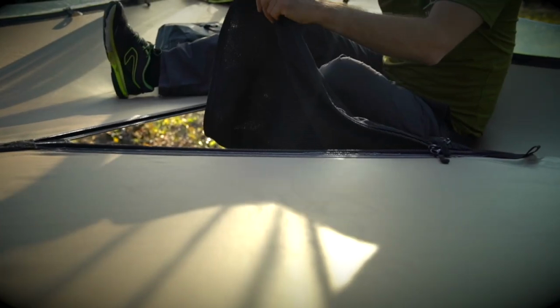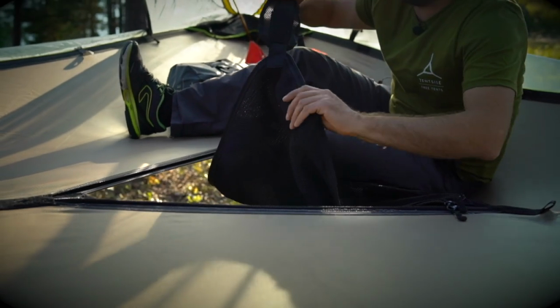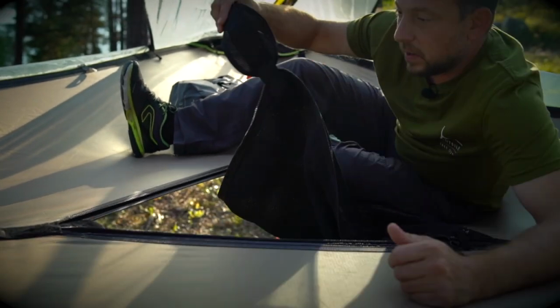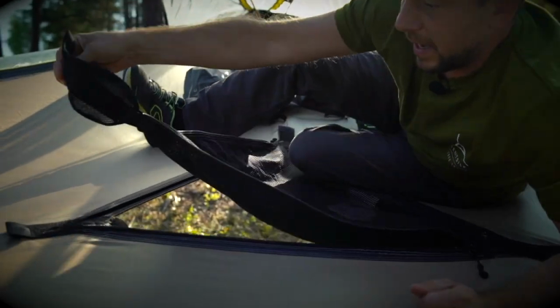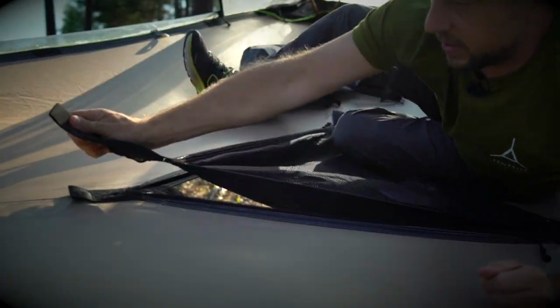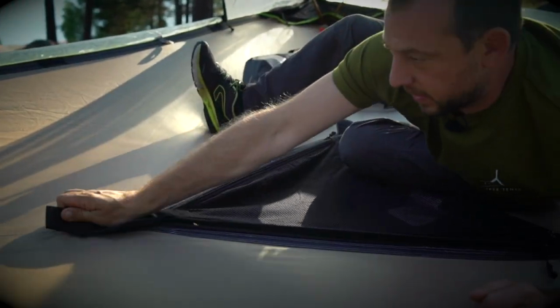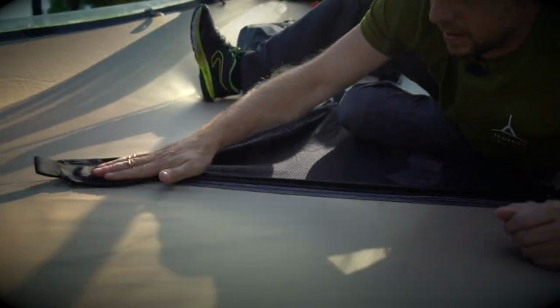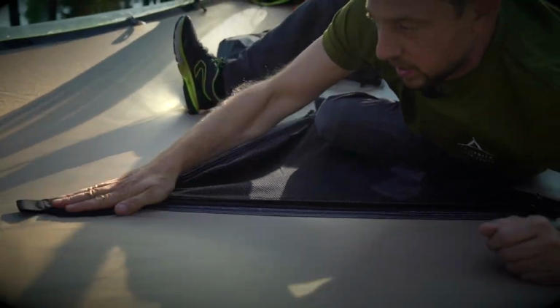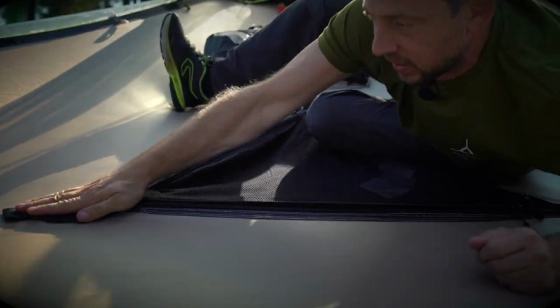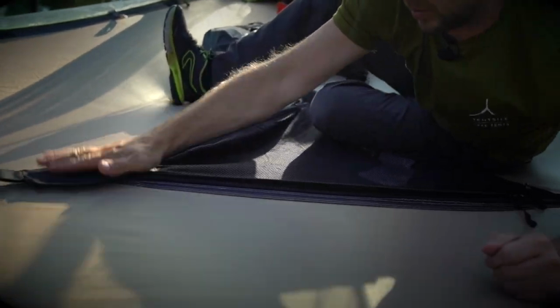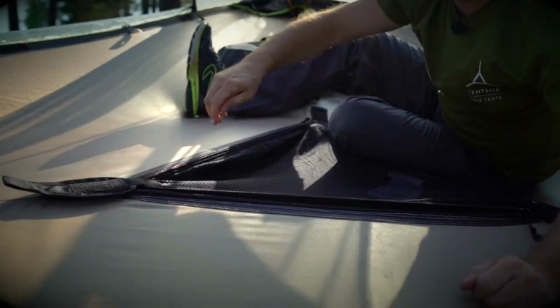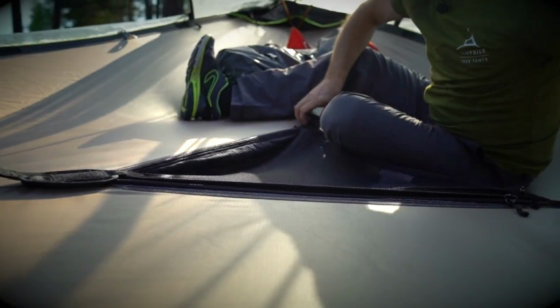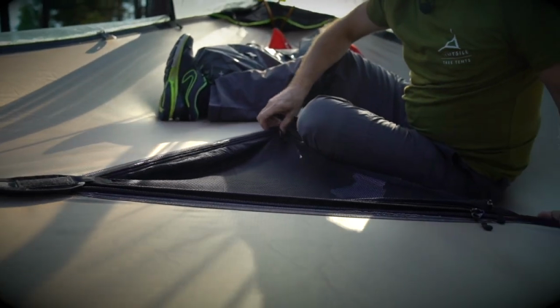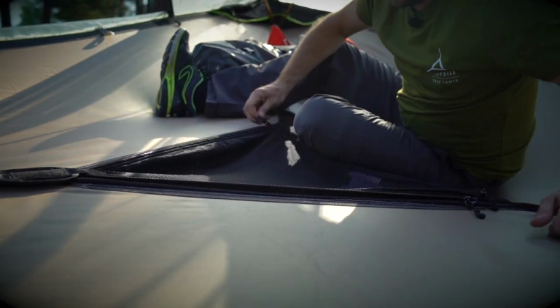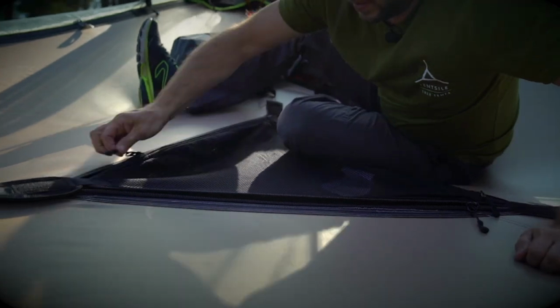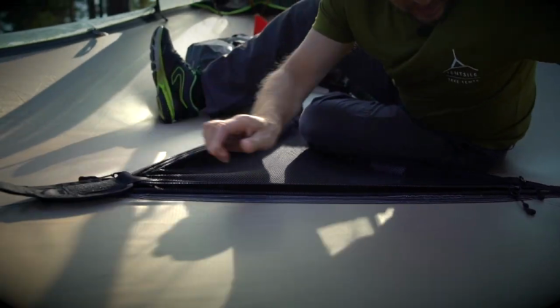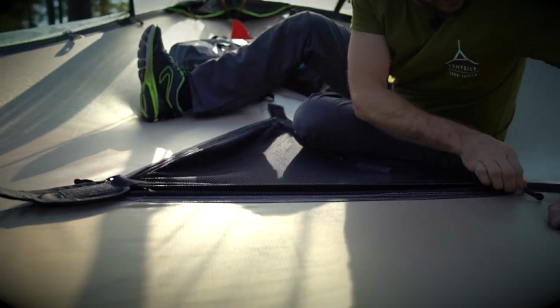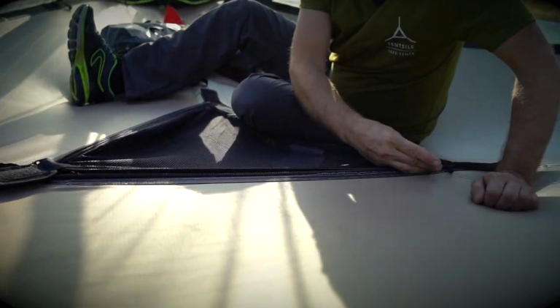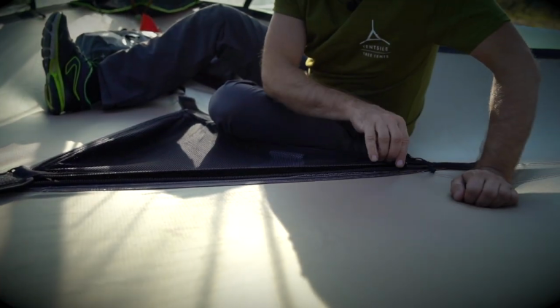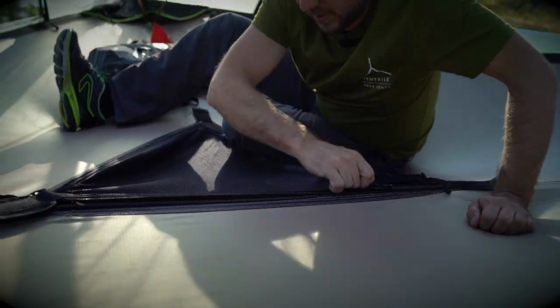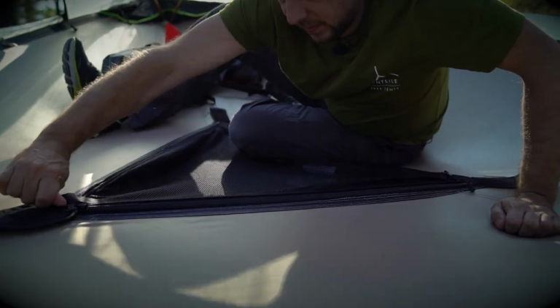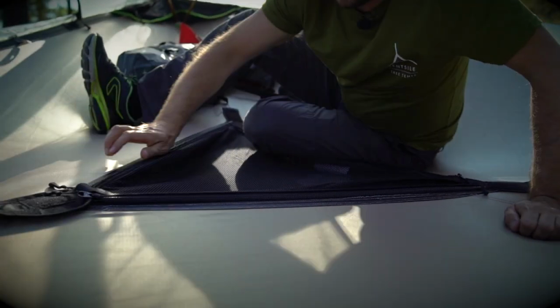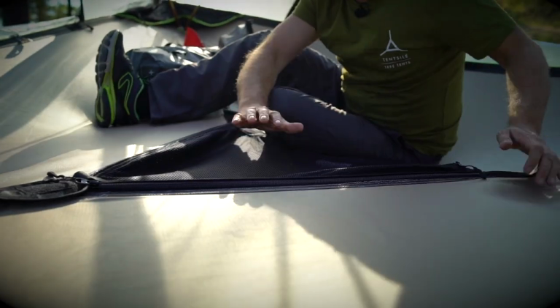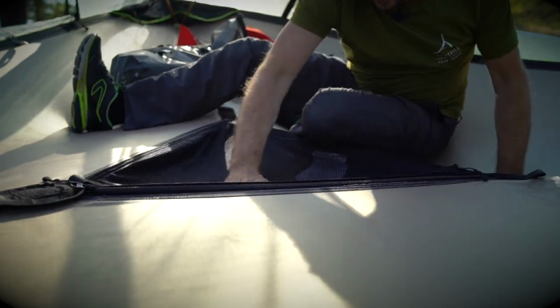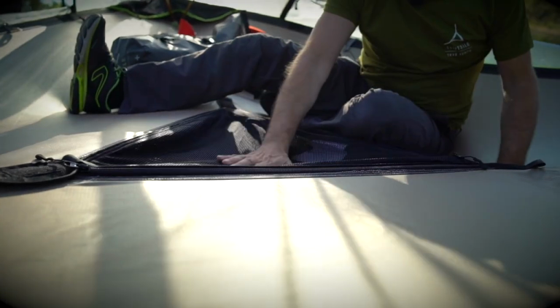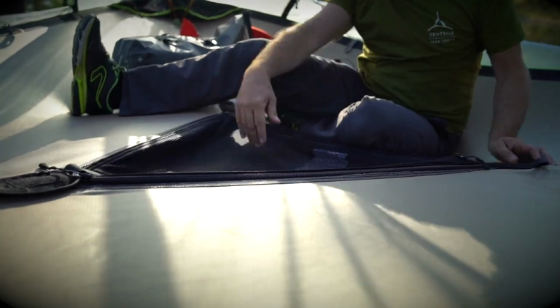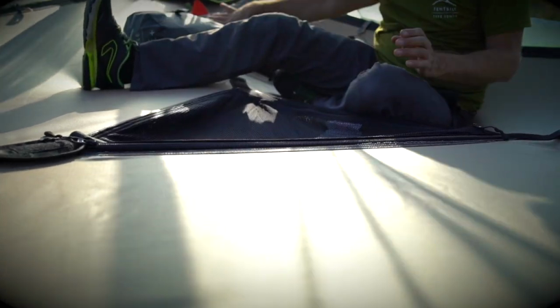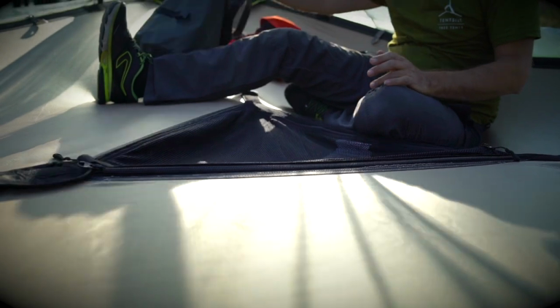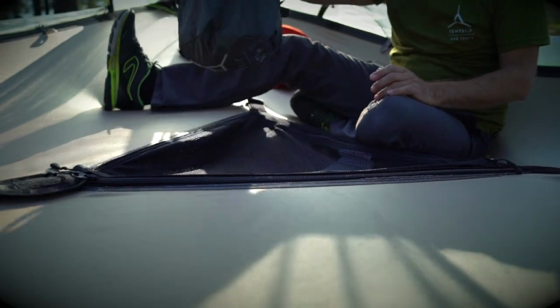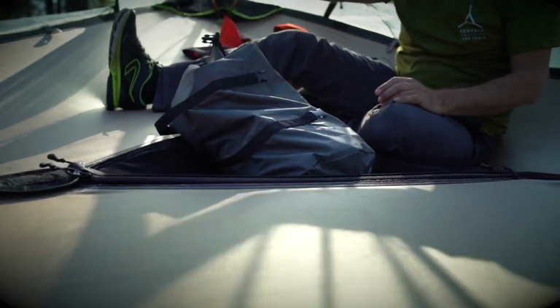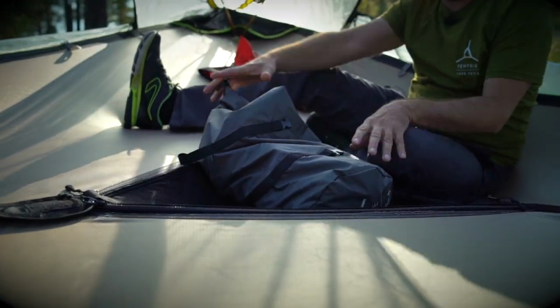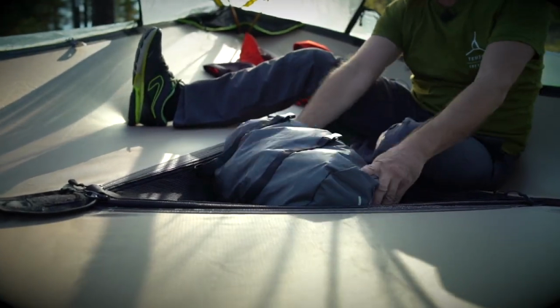The hatch has a new latching system which acts as a double safeguard, as well as the zips to close it. It's nice and loose so you can keep your valuables in there.